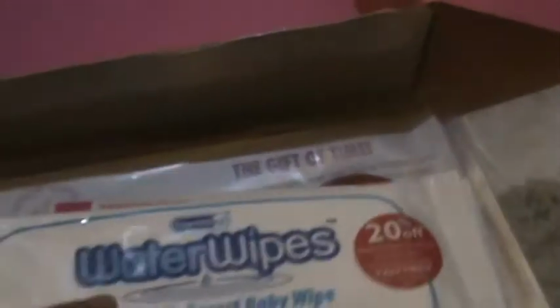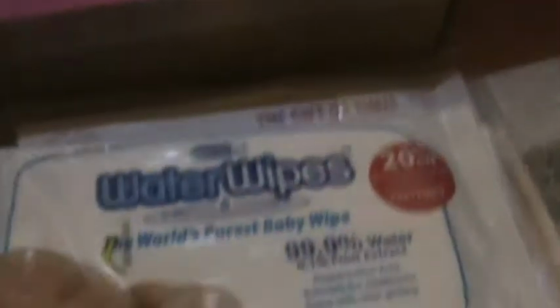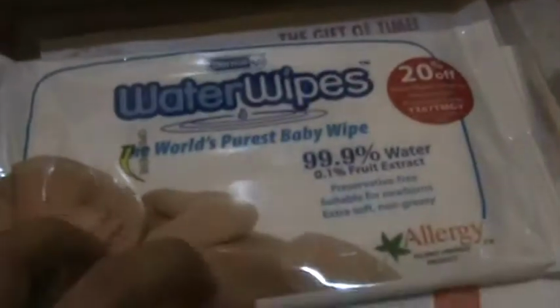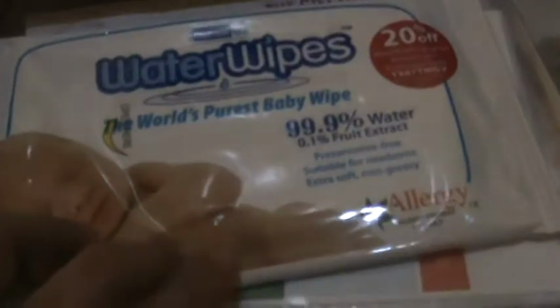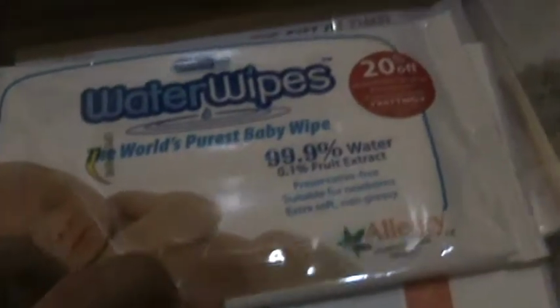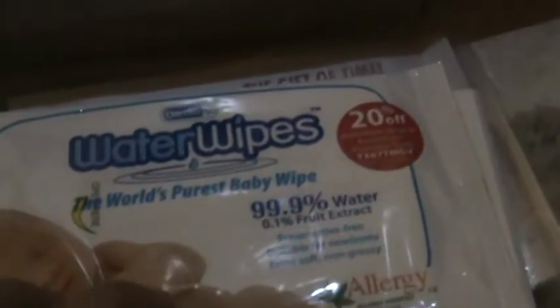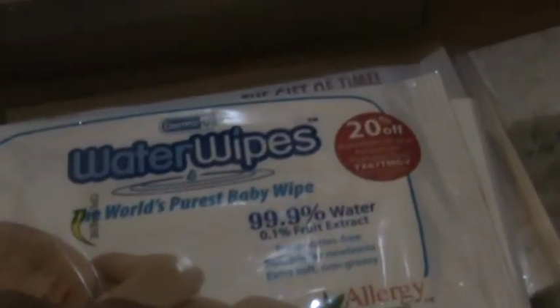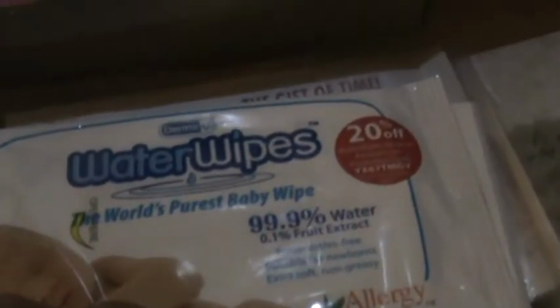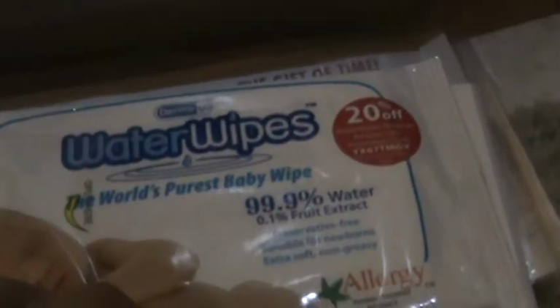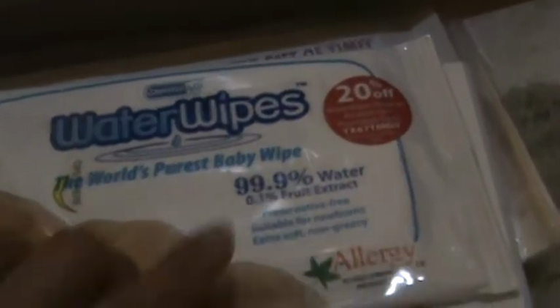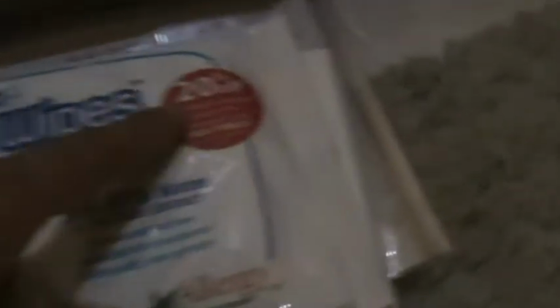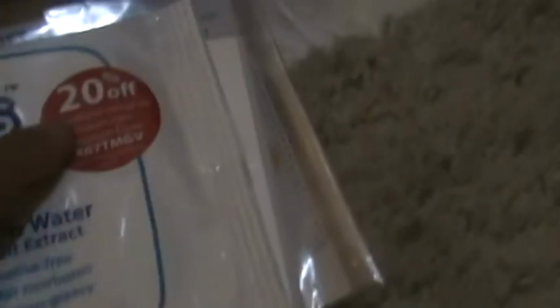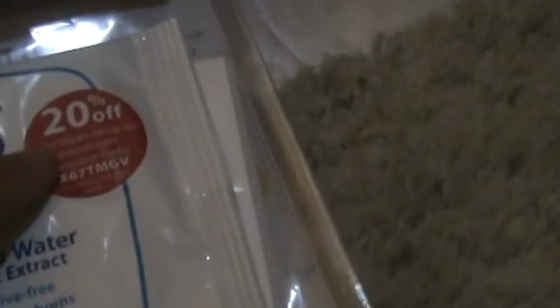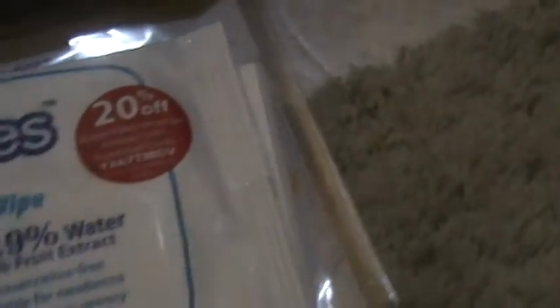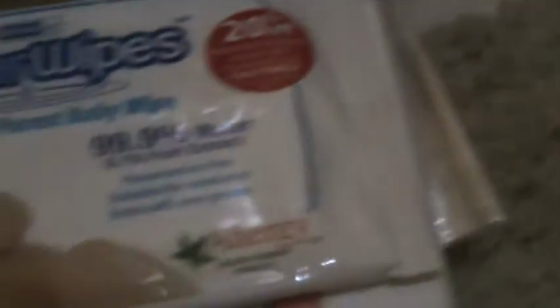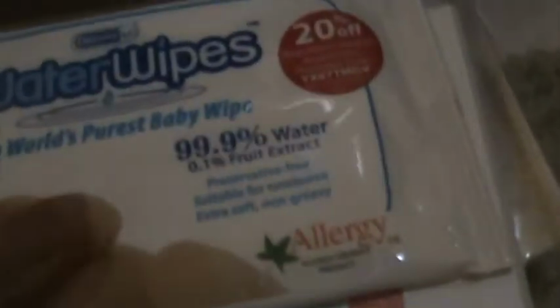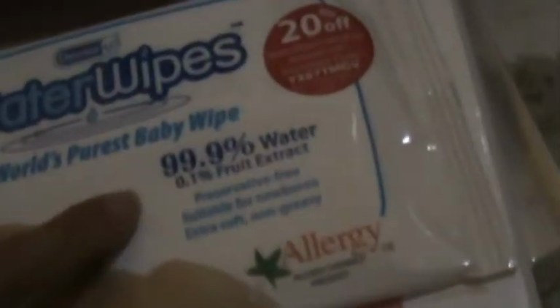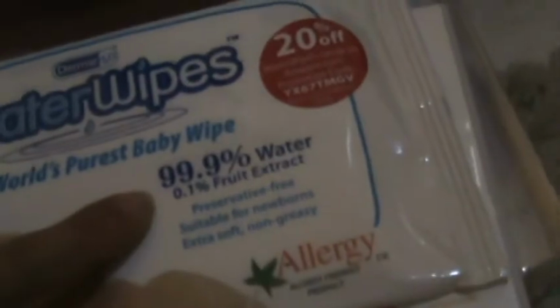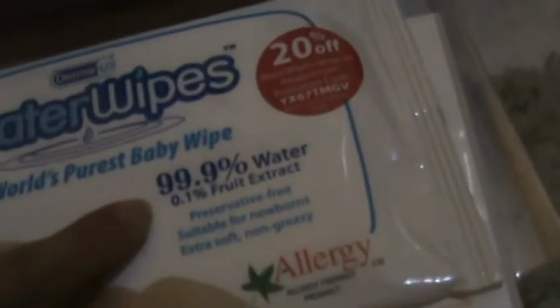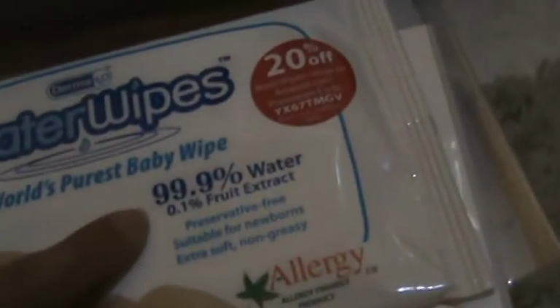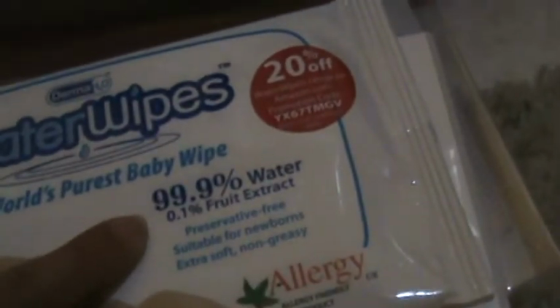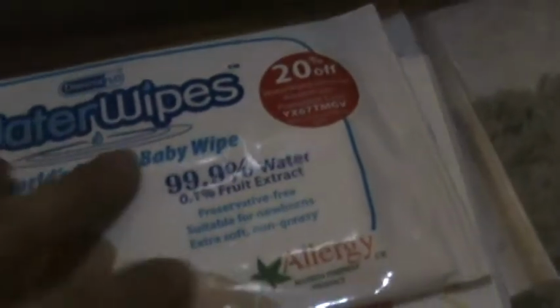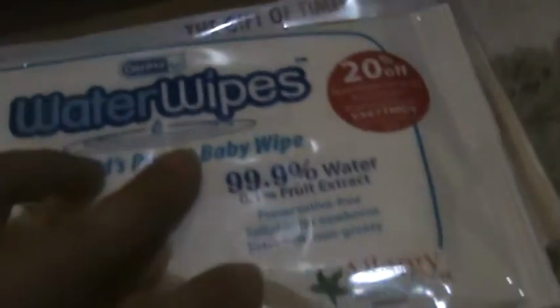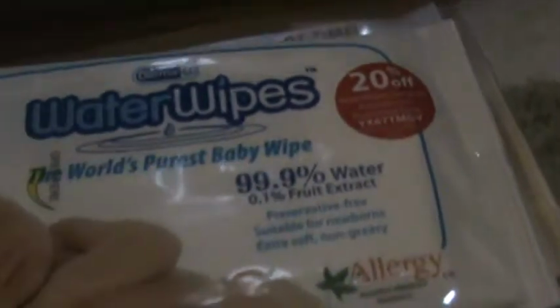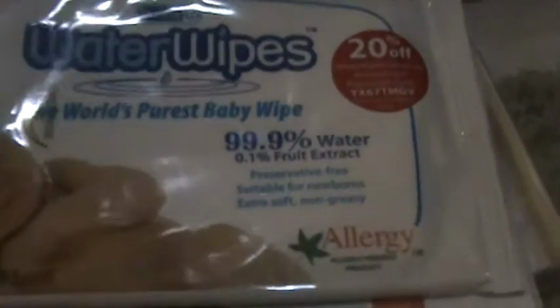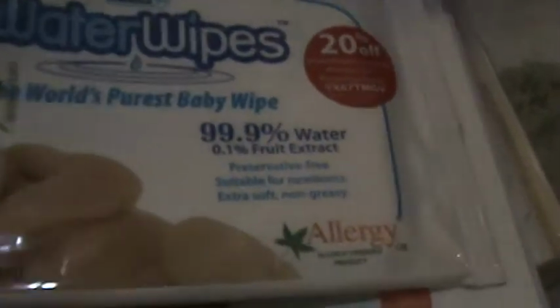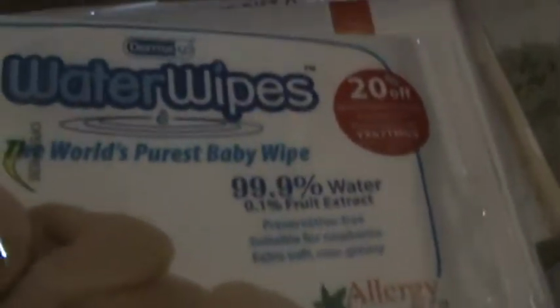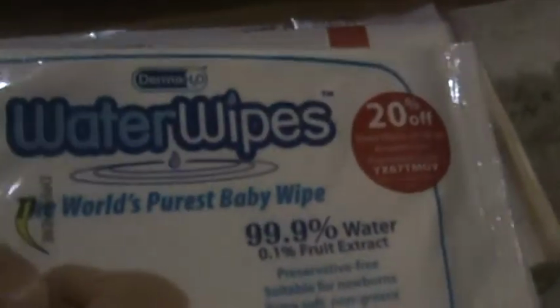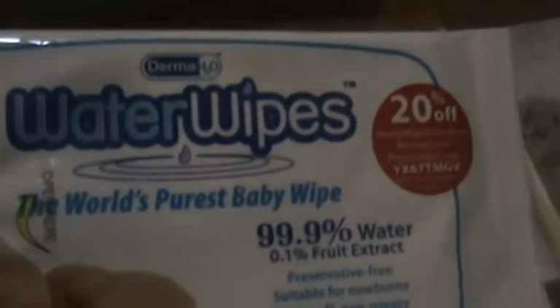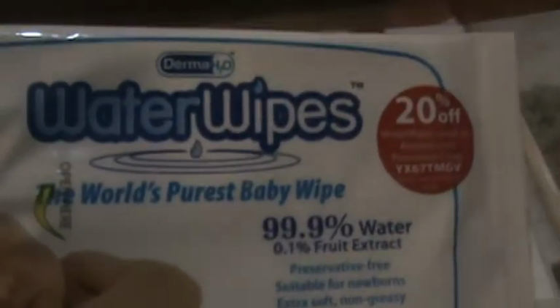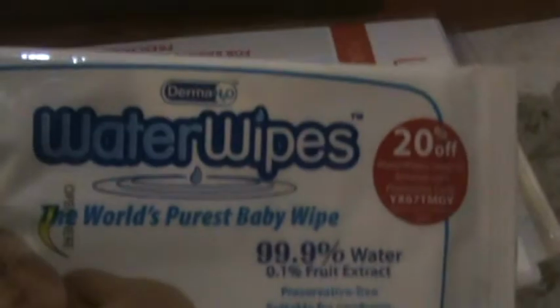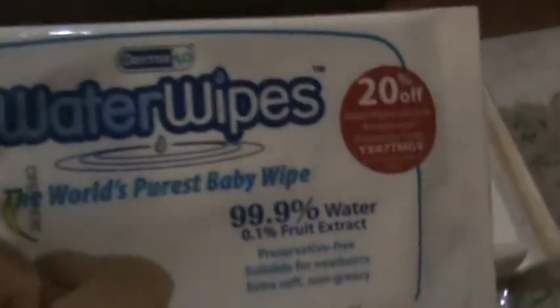I also got some wipes — there are about 10 in a bag along with a little coupon. These are 99.9% water, so I love it. They're just green, they don't have any yuckies, and they're better for my baby.